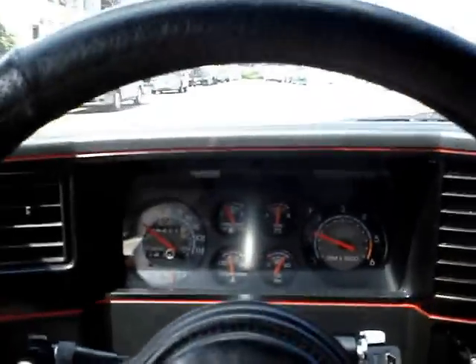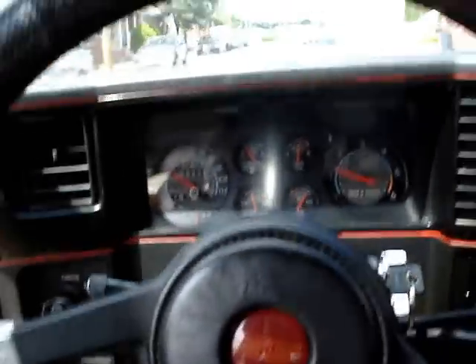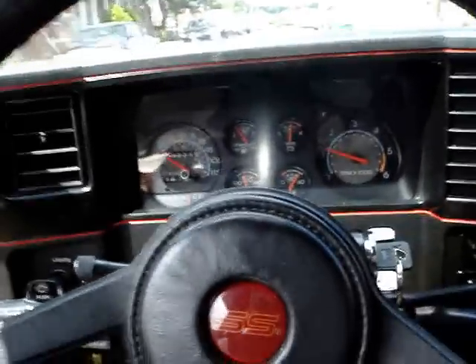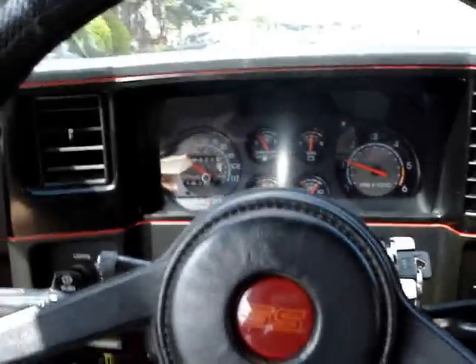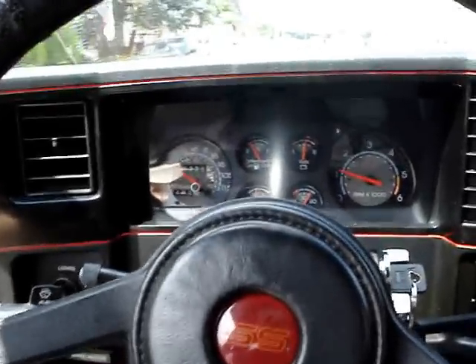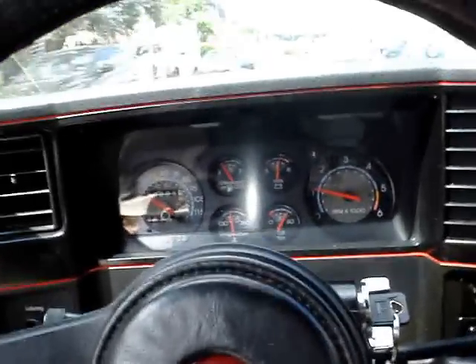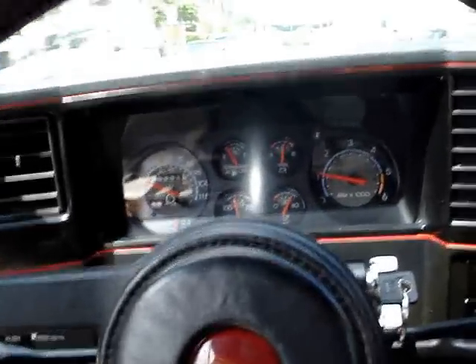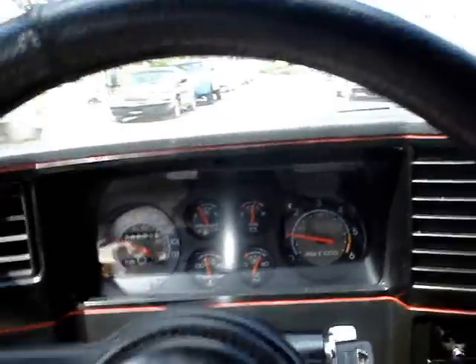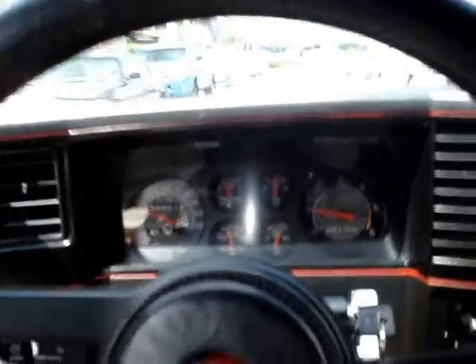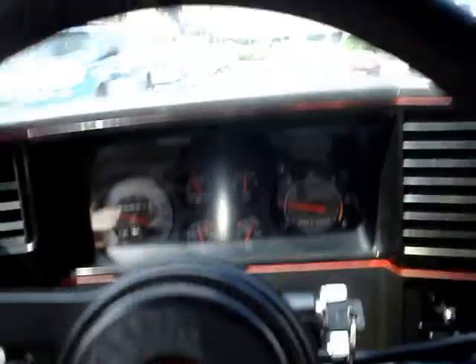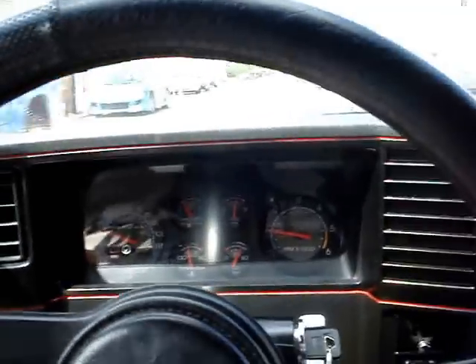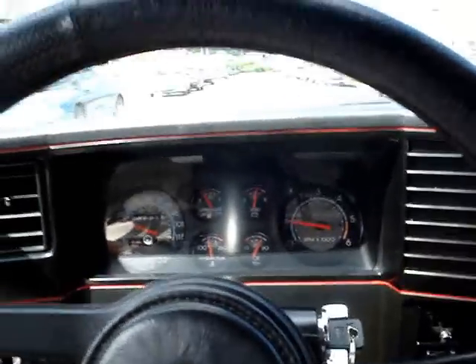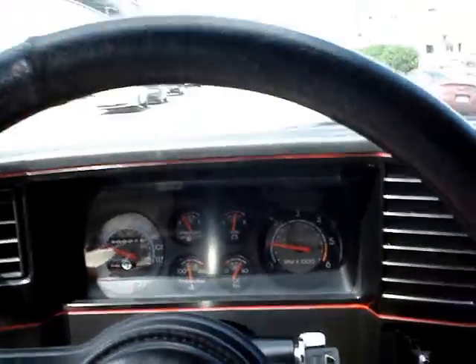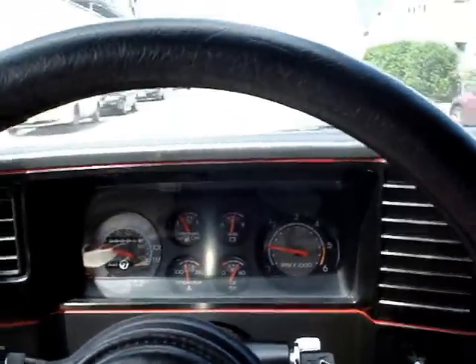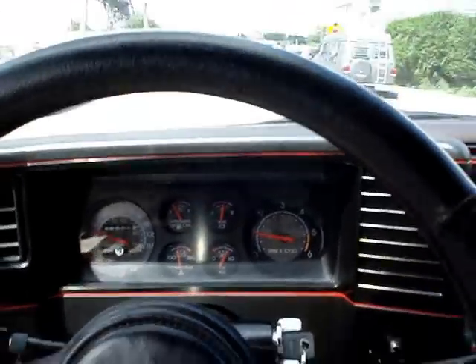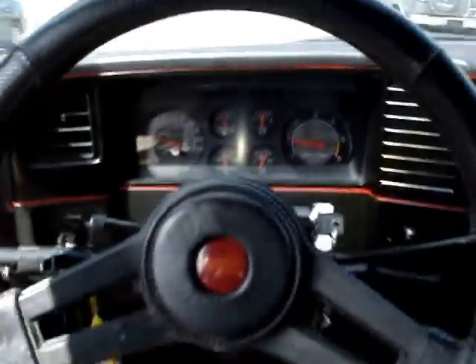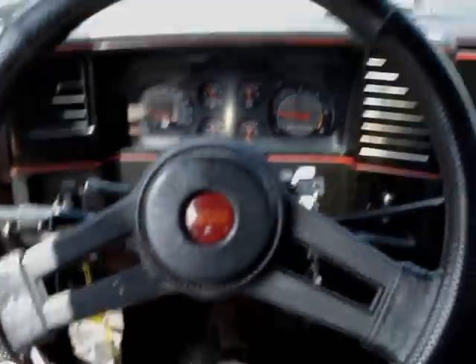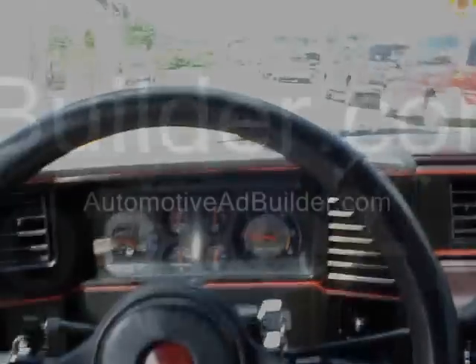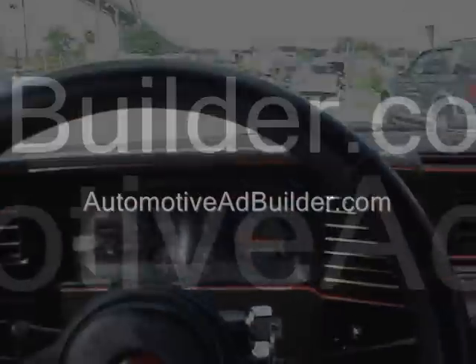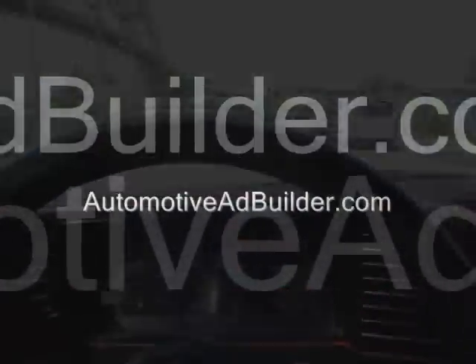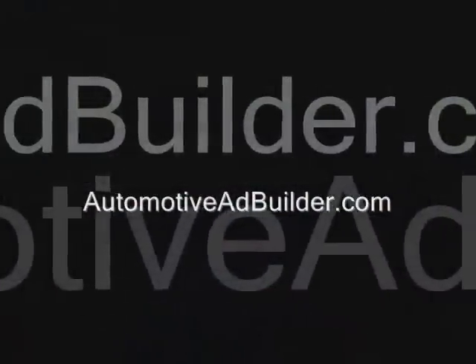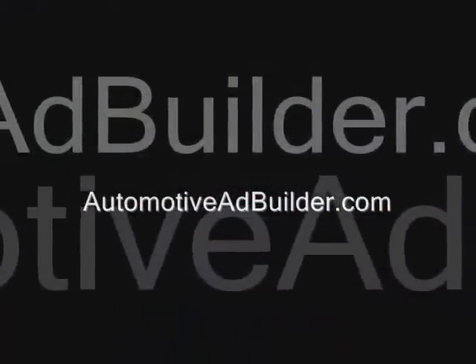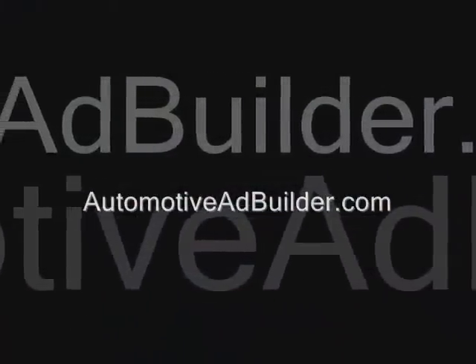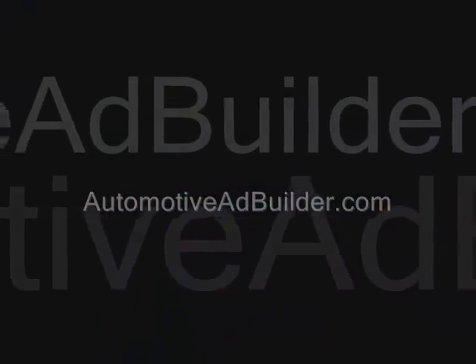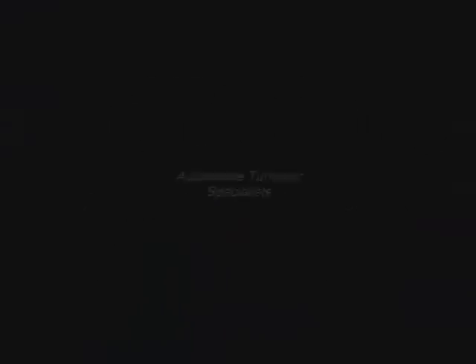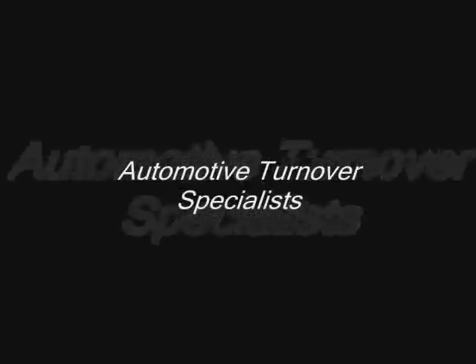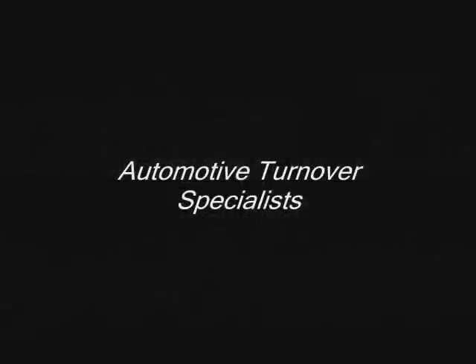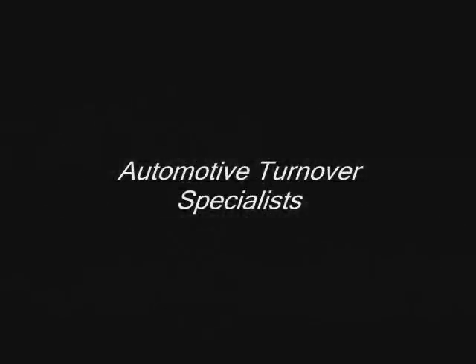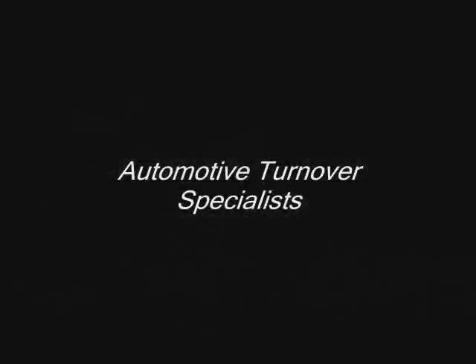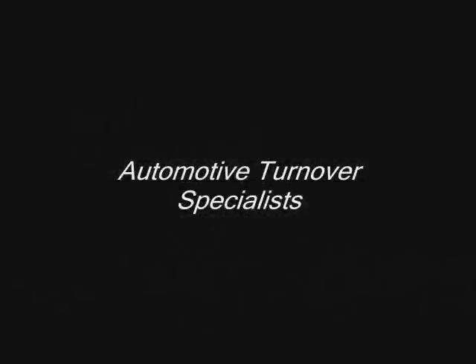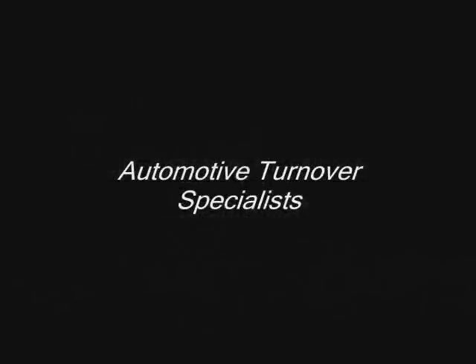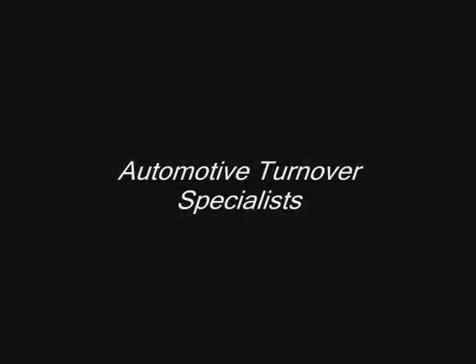If you need more information, contact Automotive Ad Builder. Make buying and selling simple. Thank you.